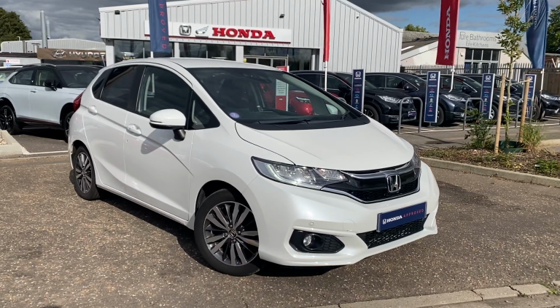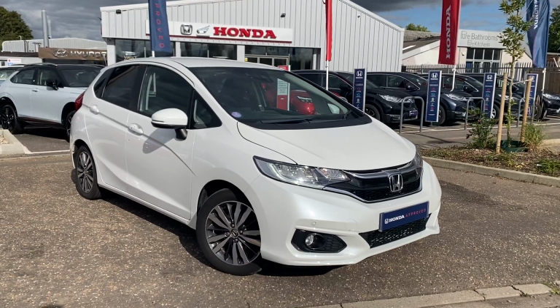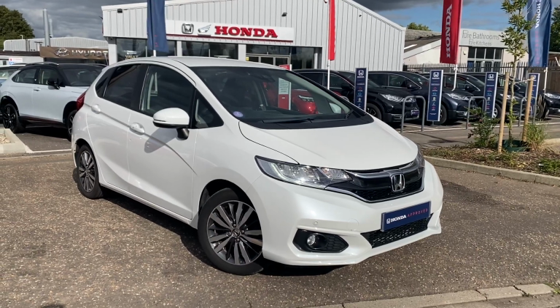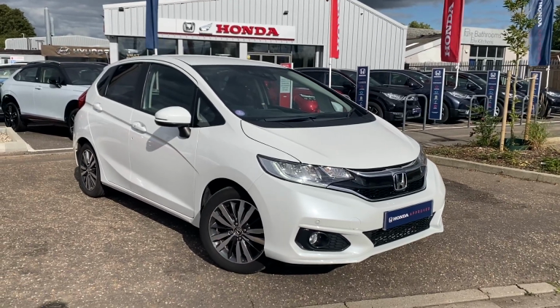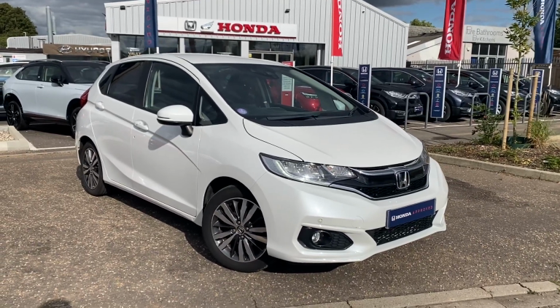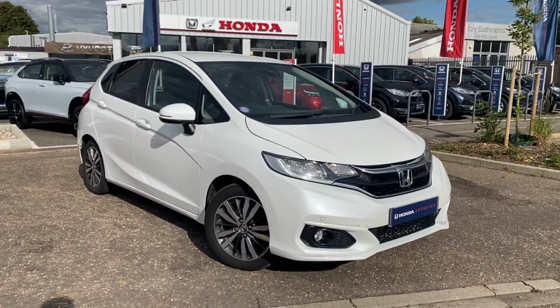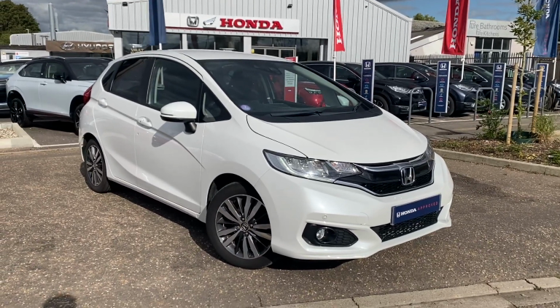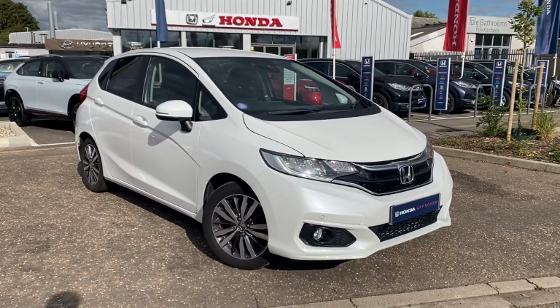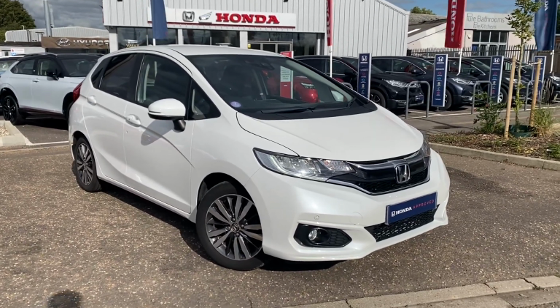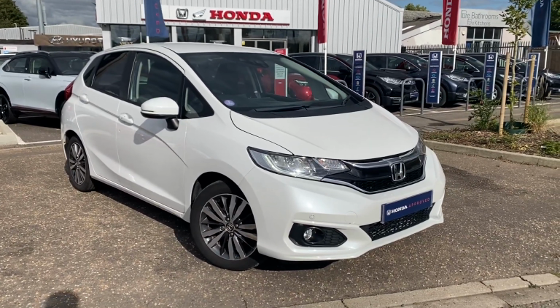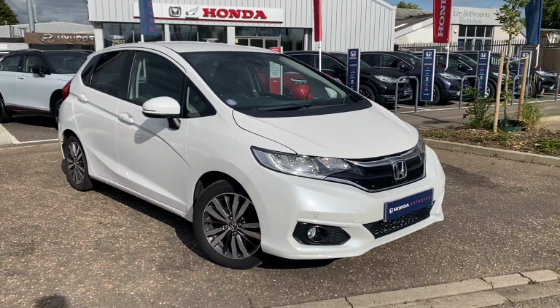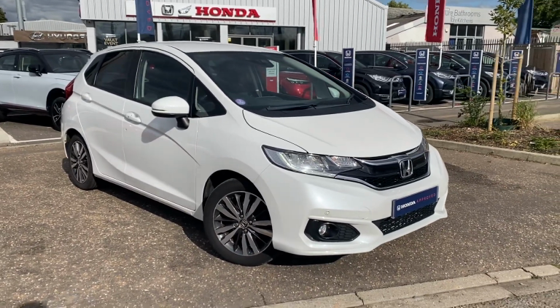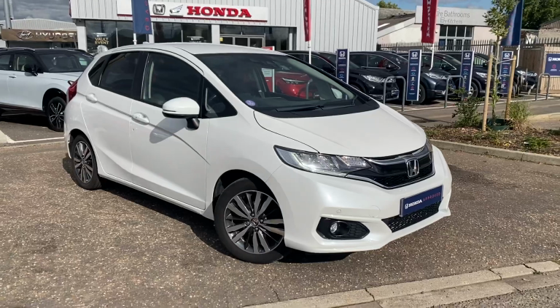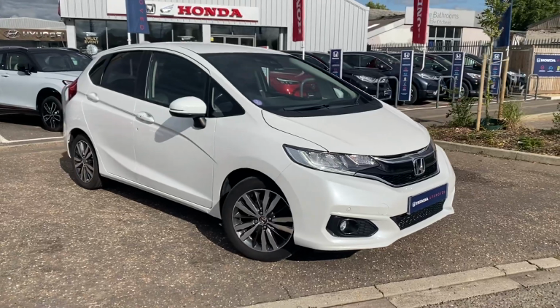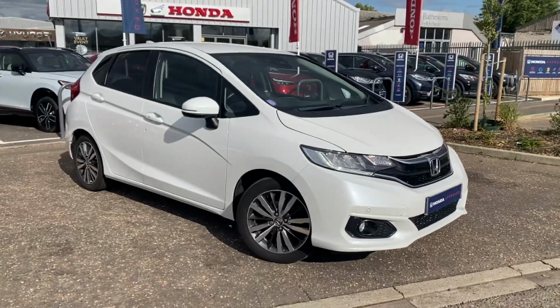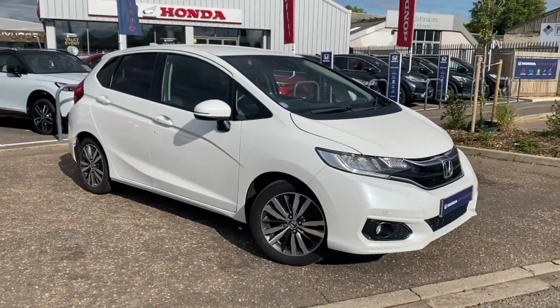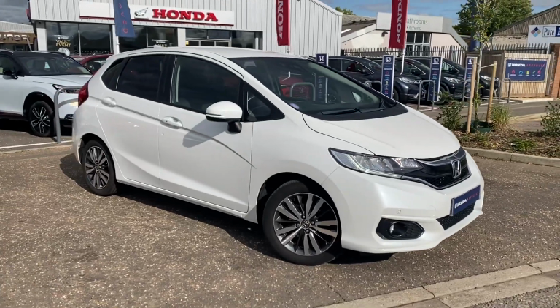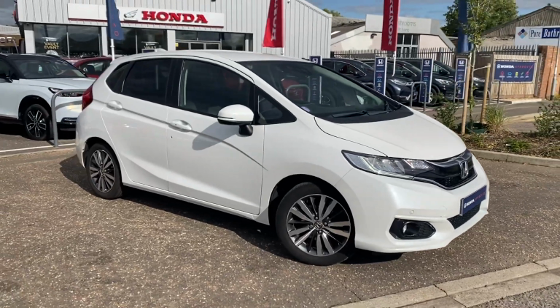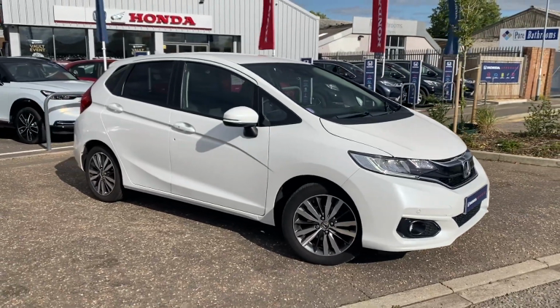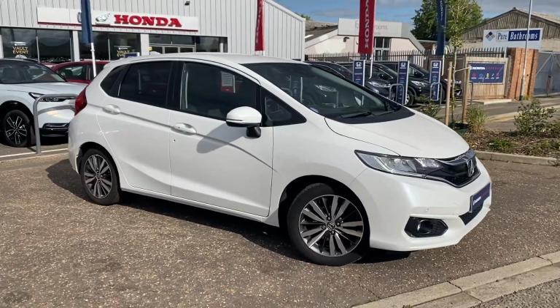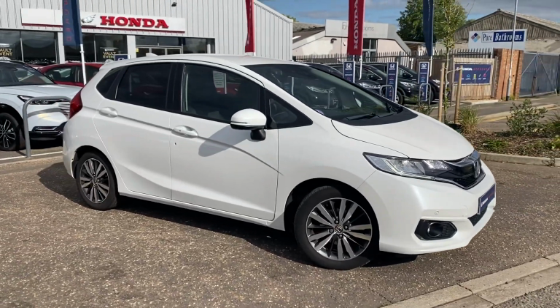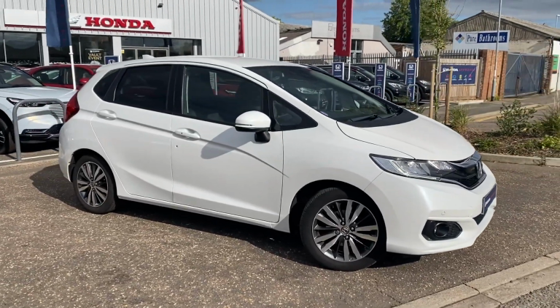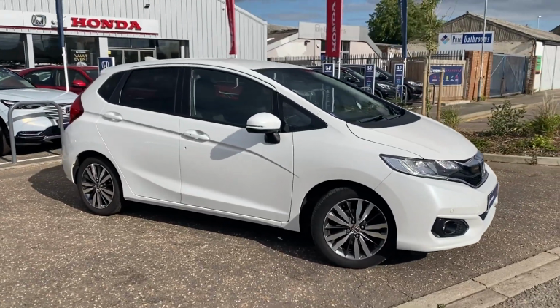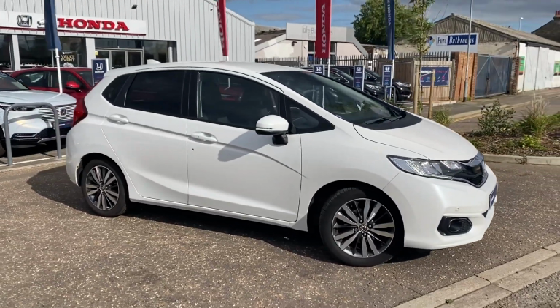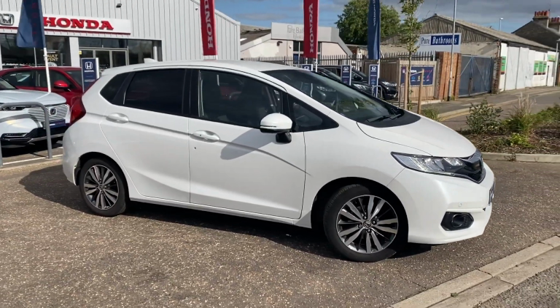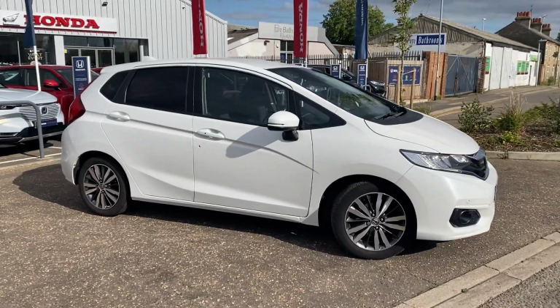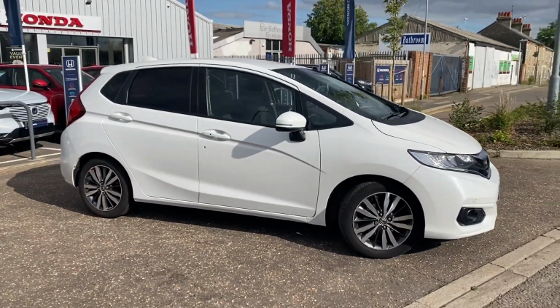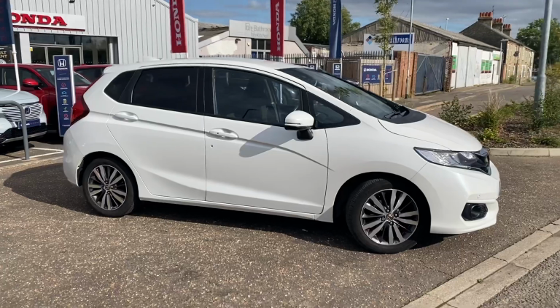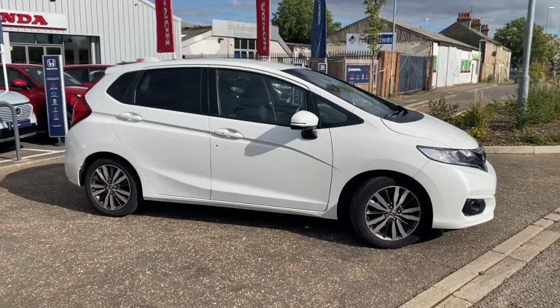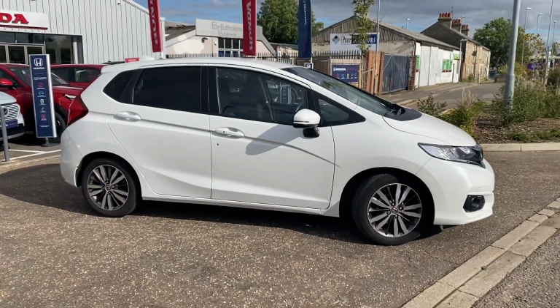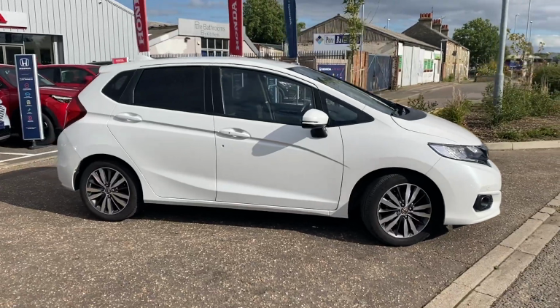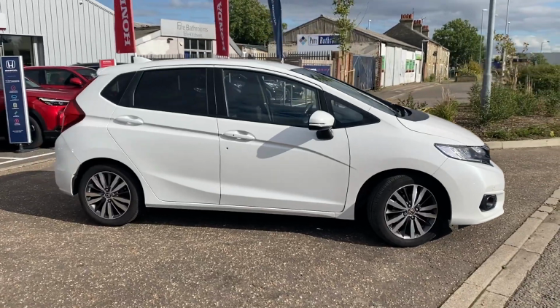Hi, welcome to John Banks Honda Cambridge. Today we're just taking a look at this fantastic 2018 Honda Jazz EX Navigation model, manual petrol, finished in white.